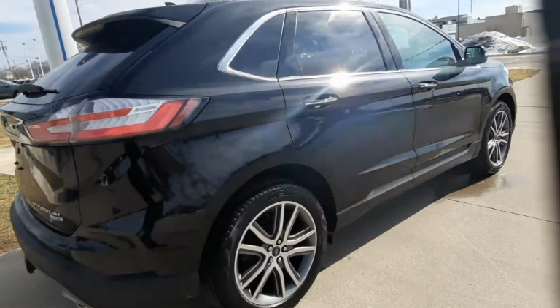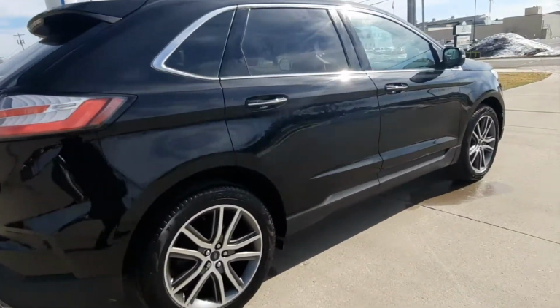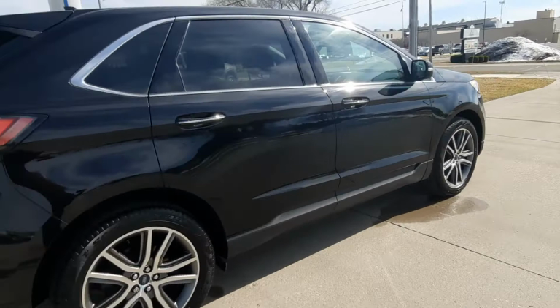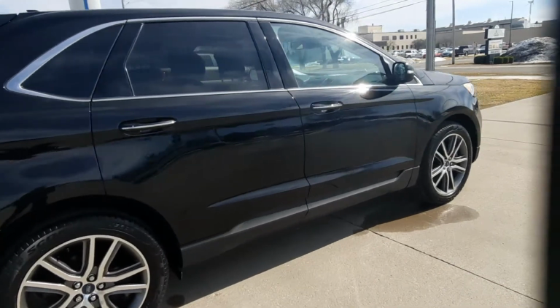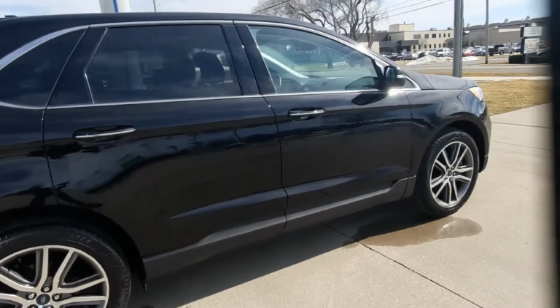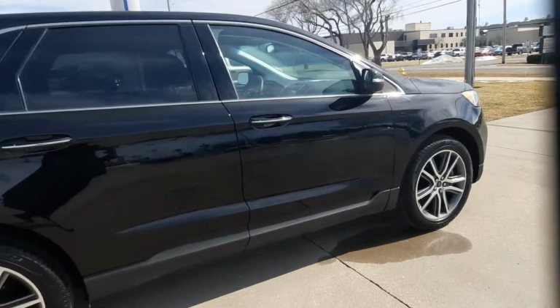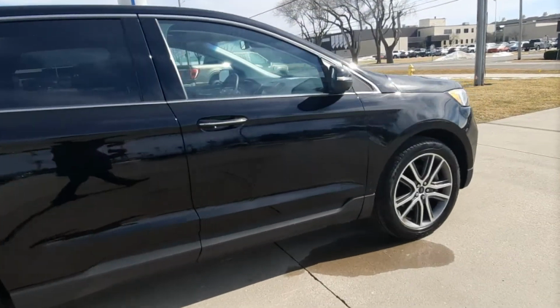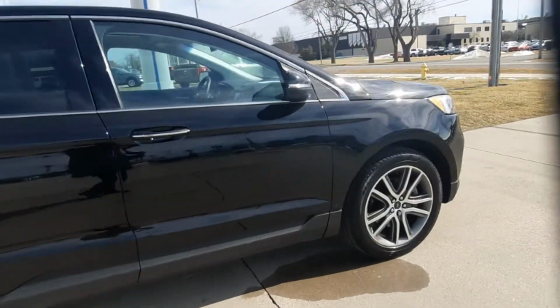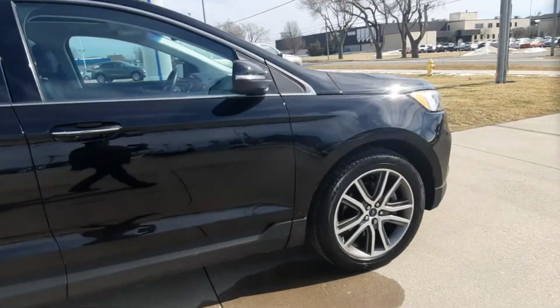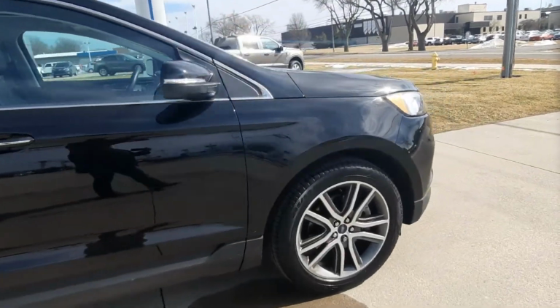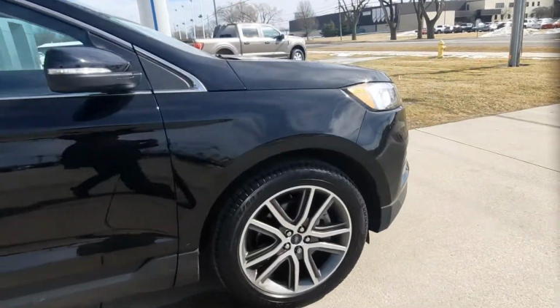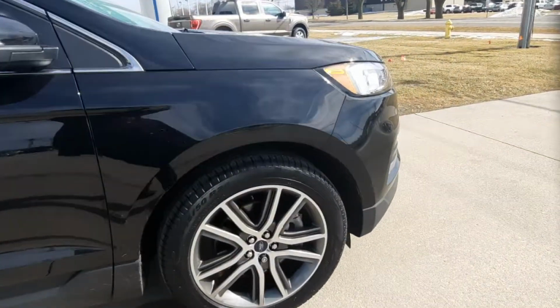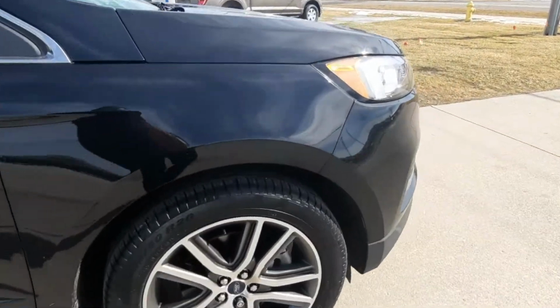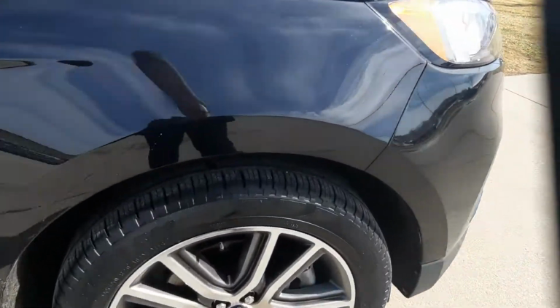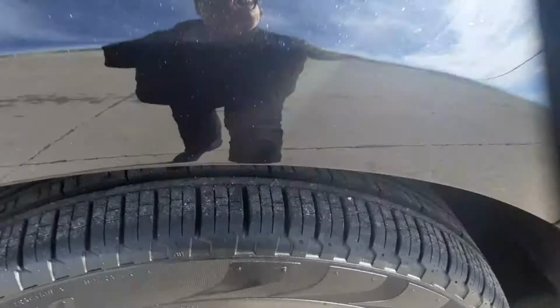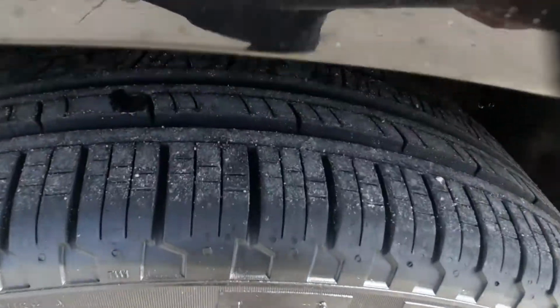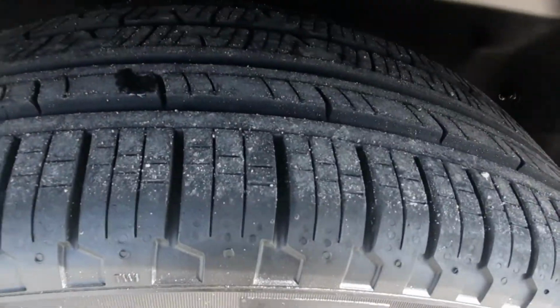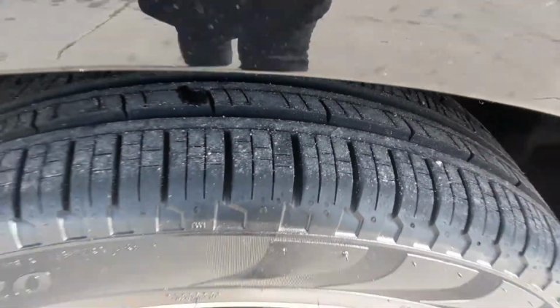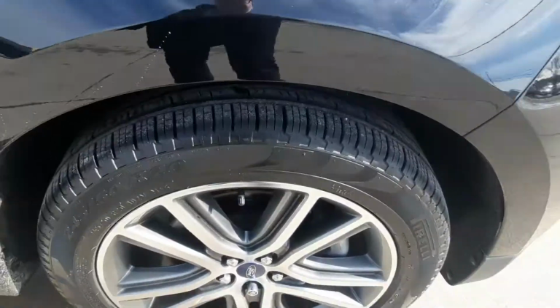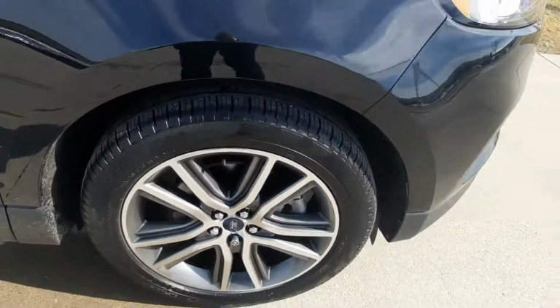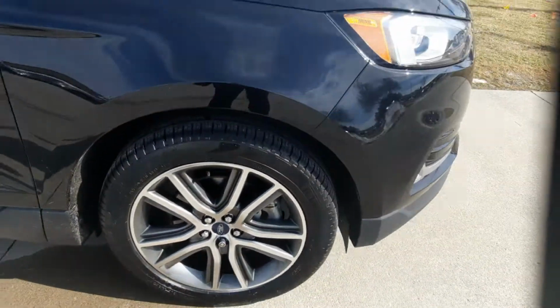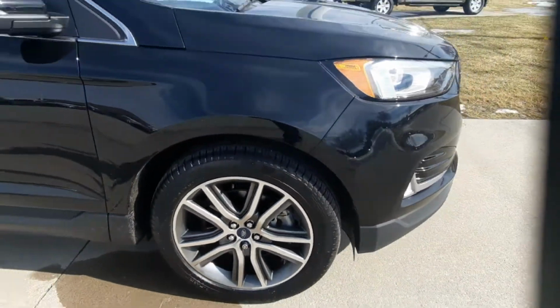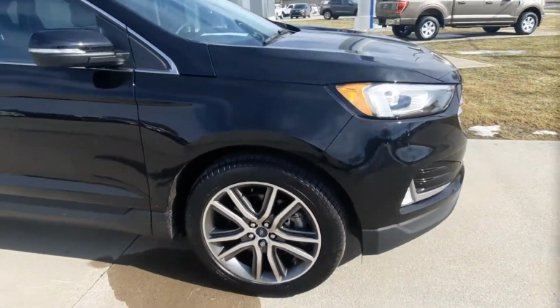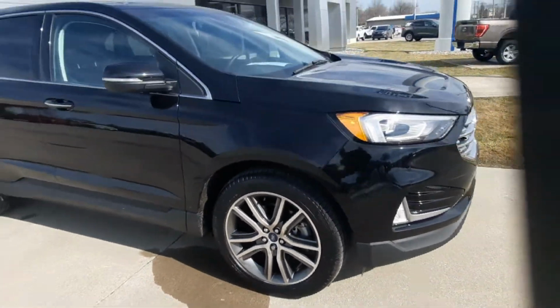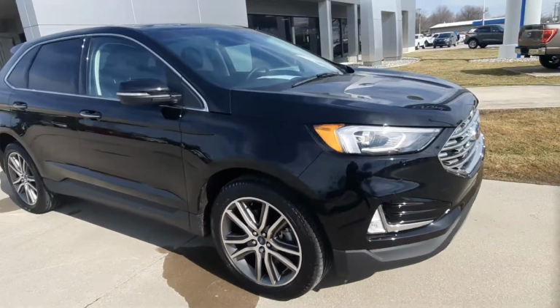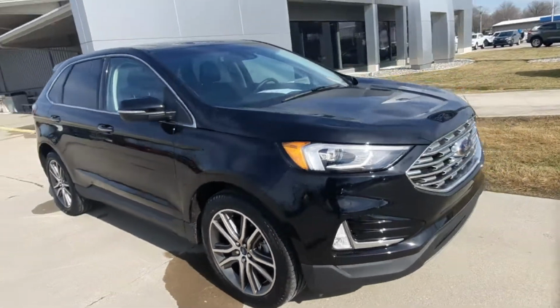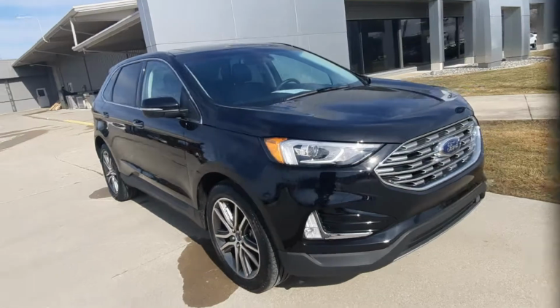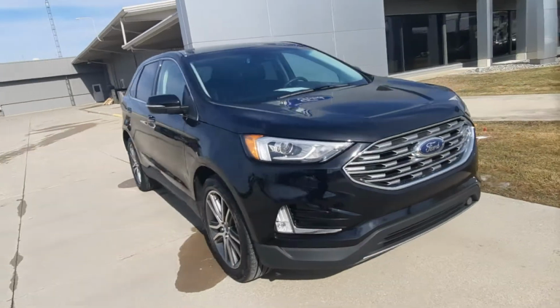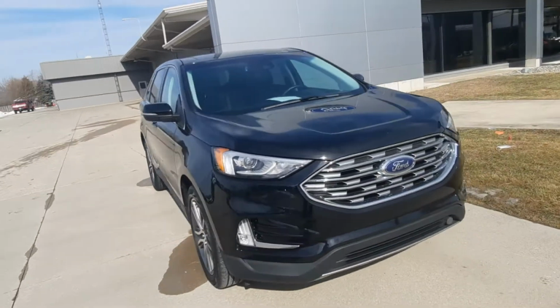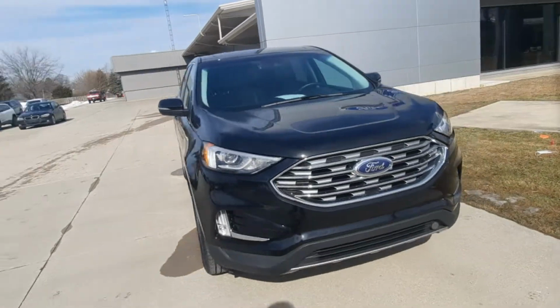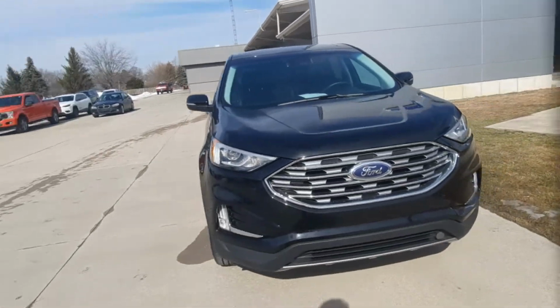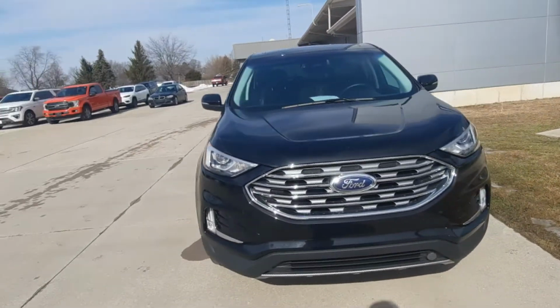Outside's in great shape. Tires look good all the way around — there's one as an example. And we'll go take a look at the inside.